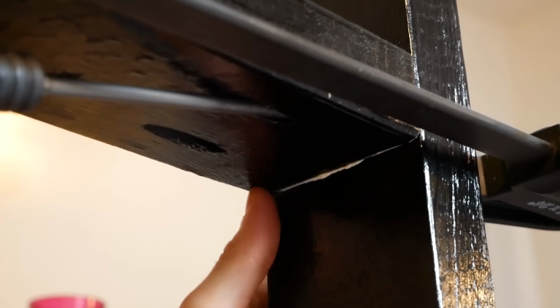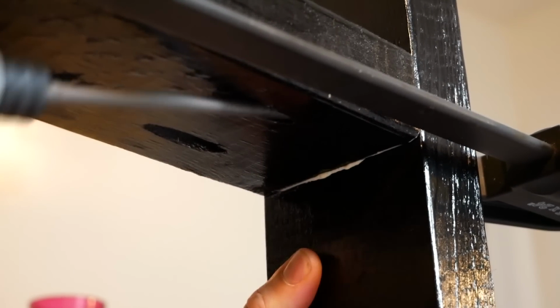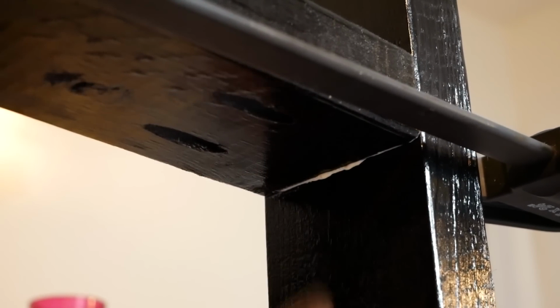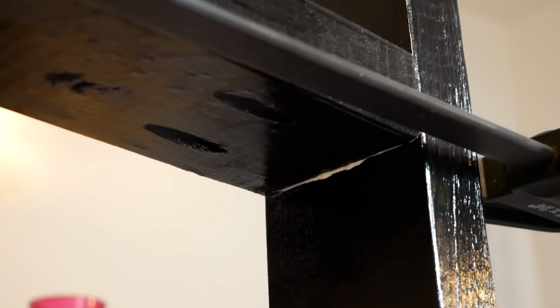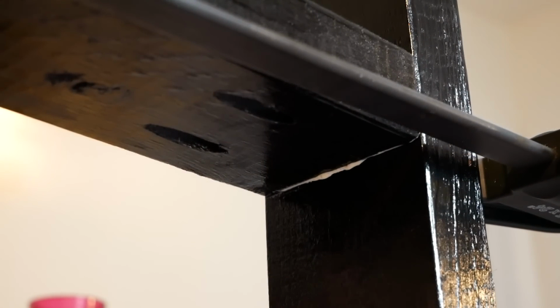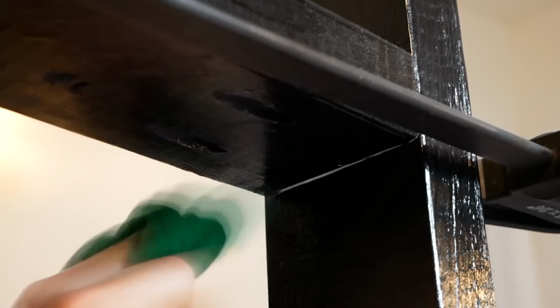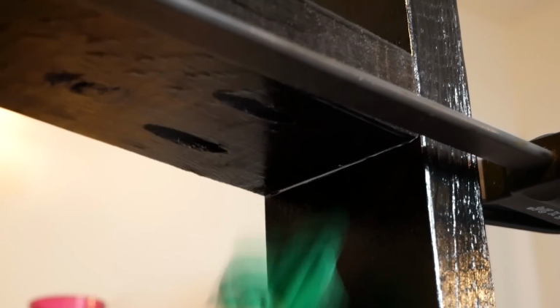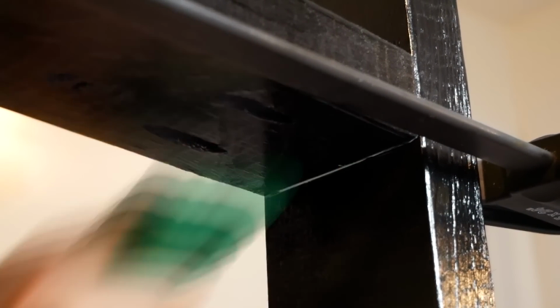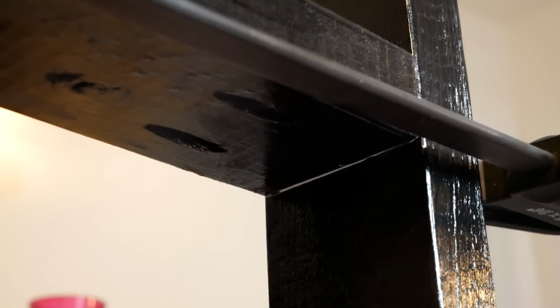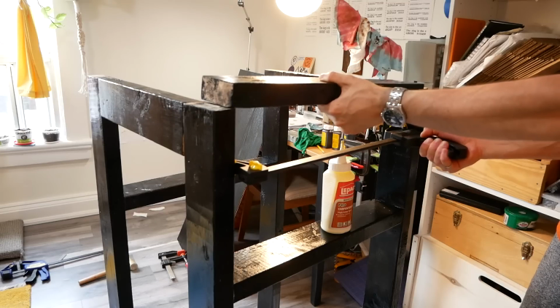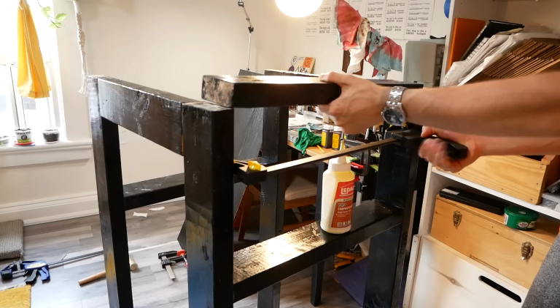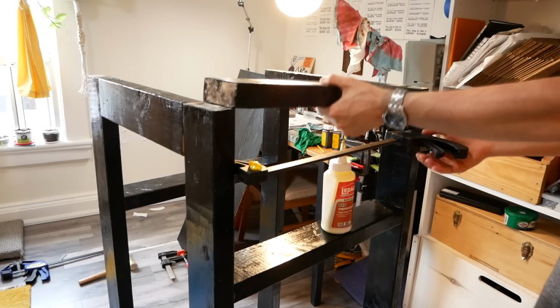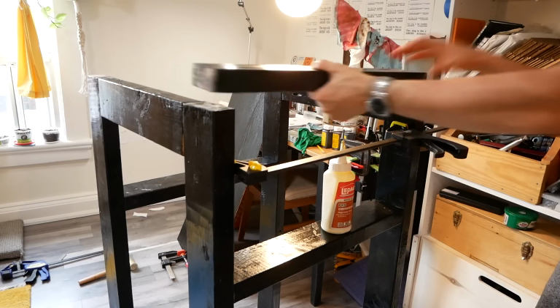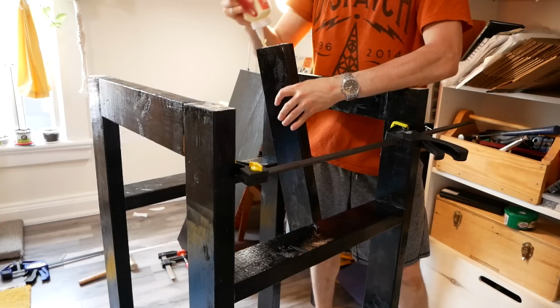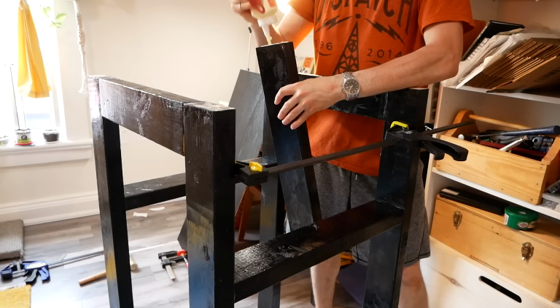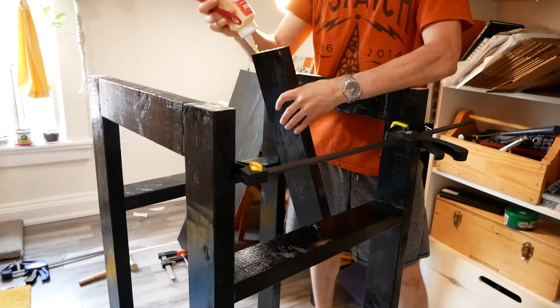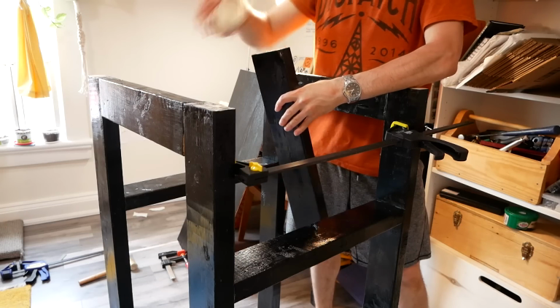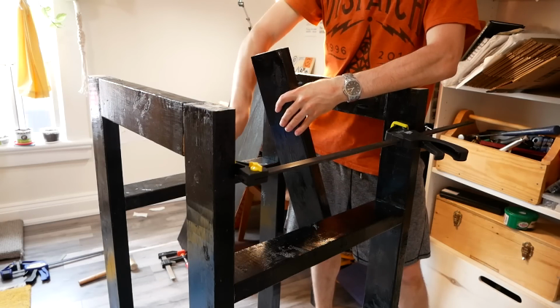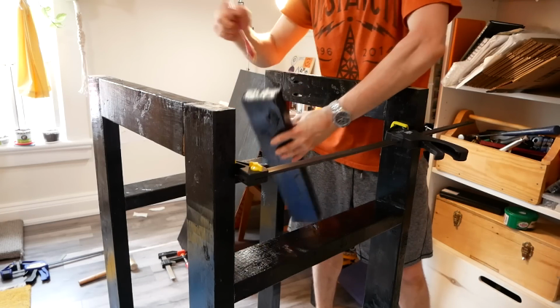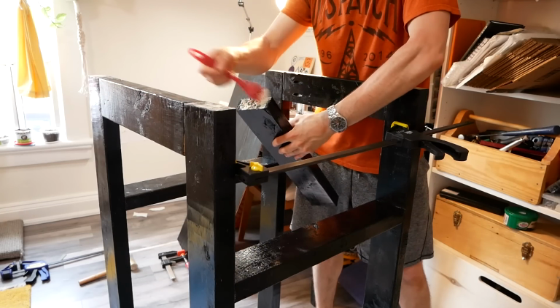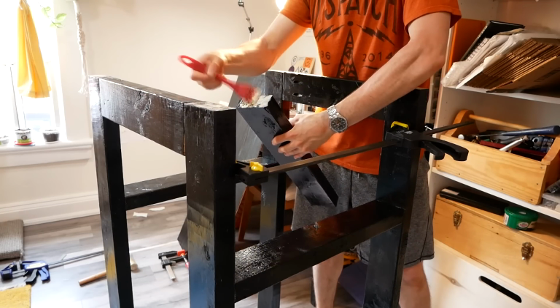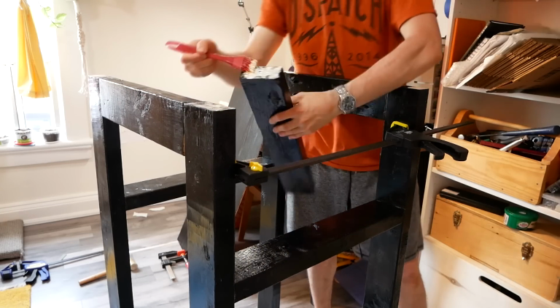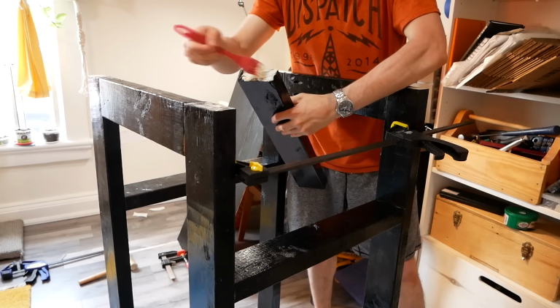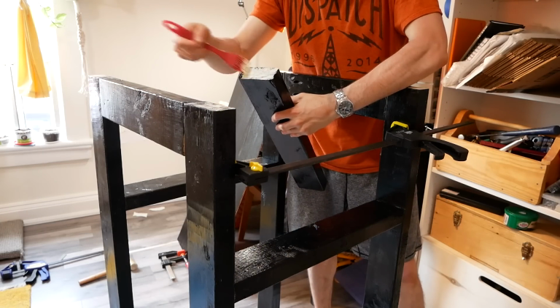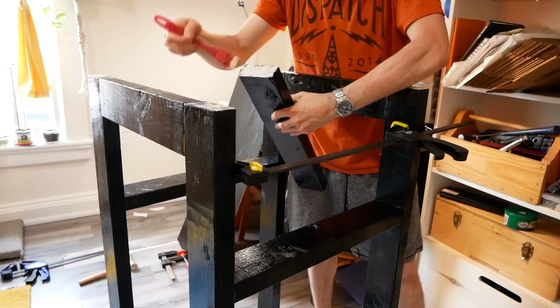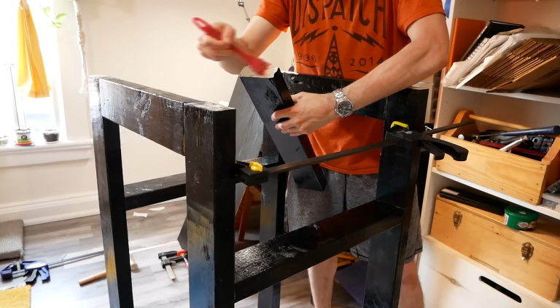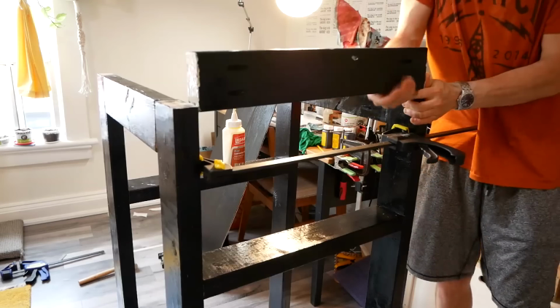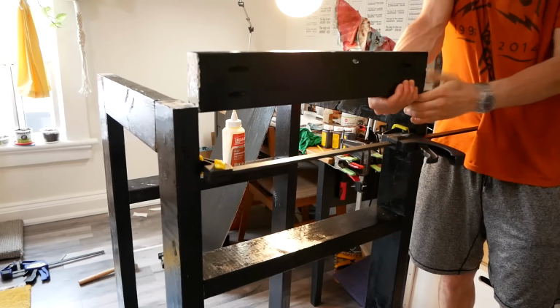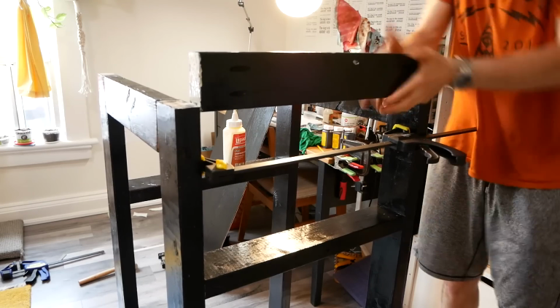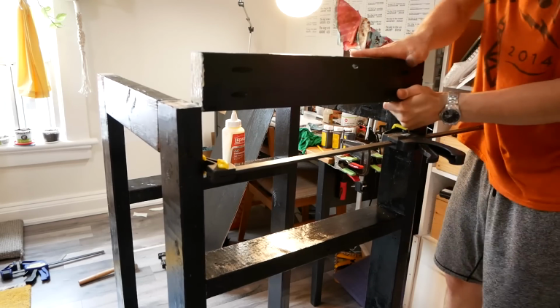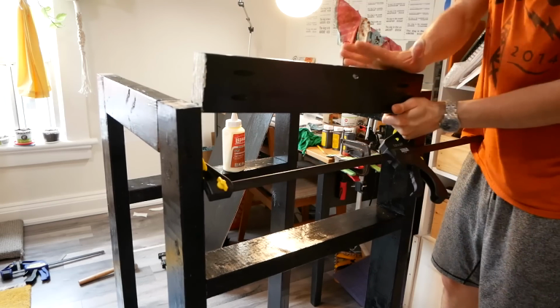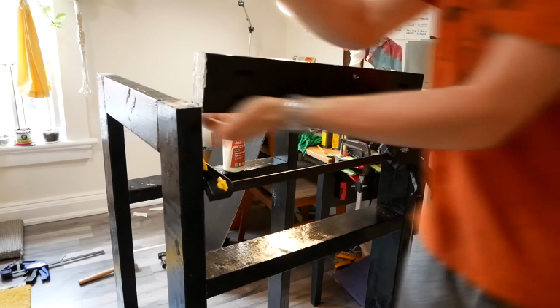Since the frame stiffens with each additional piece, getting the last framing piece into place required some persuasion with a squeeze clamp flipped into expansion mode and some hits of the mallet.